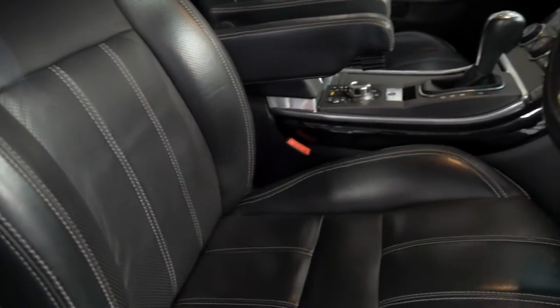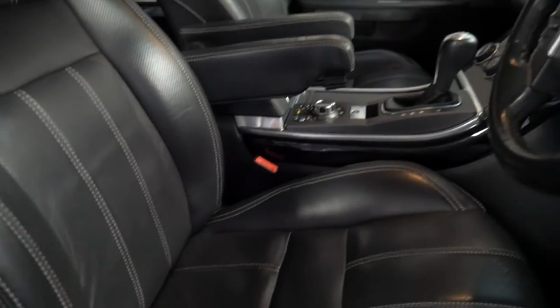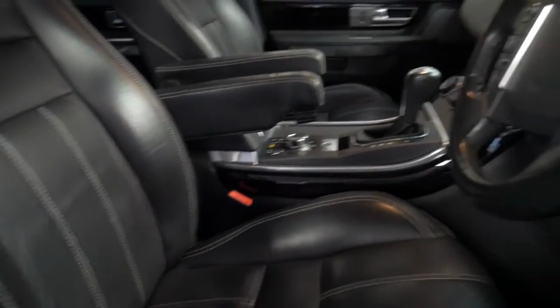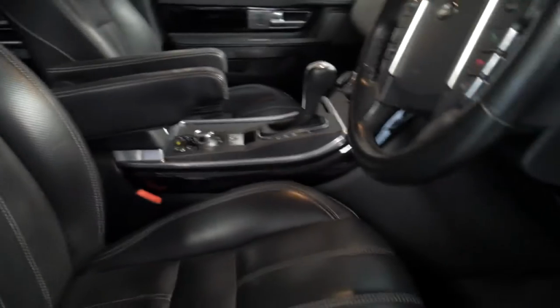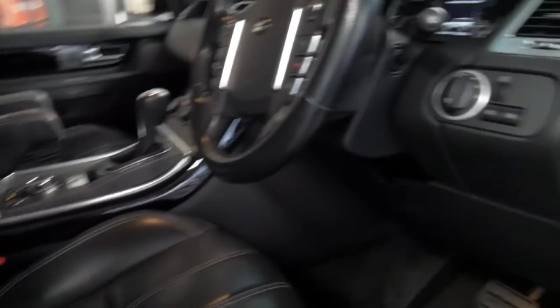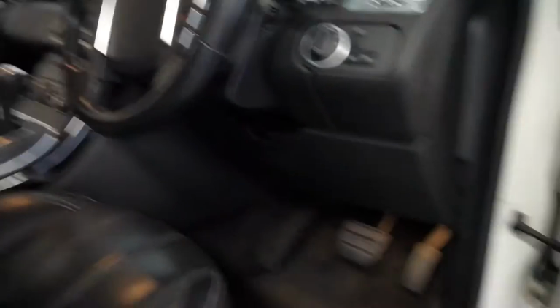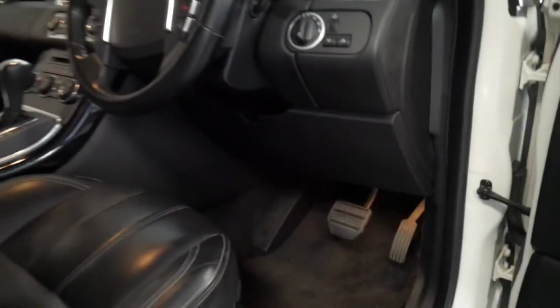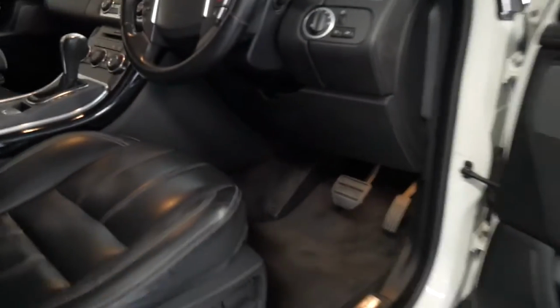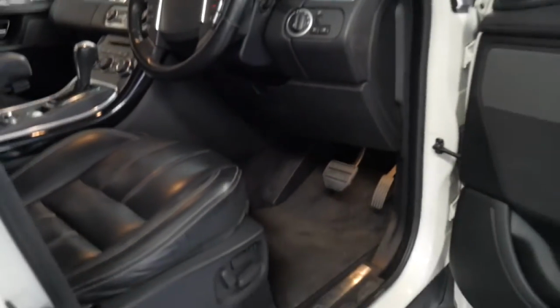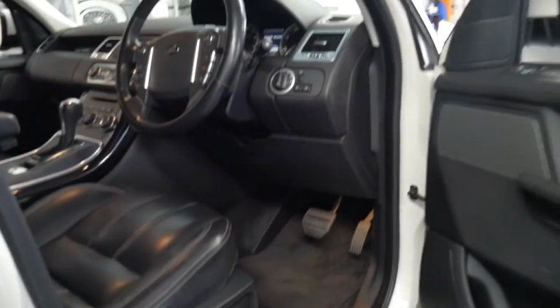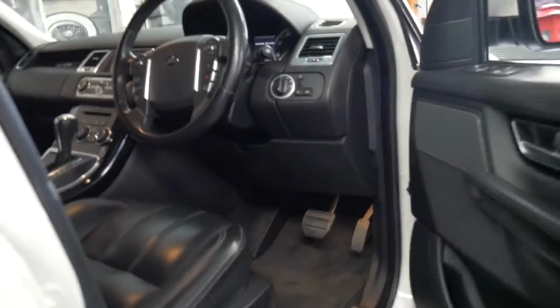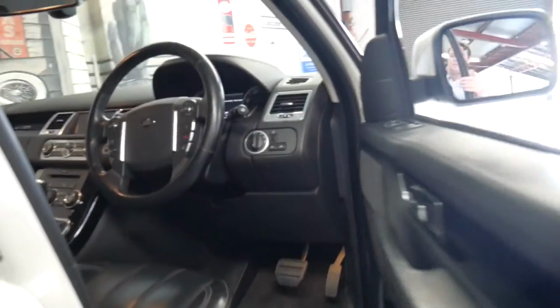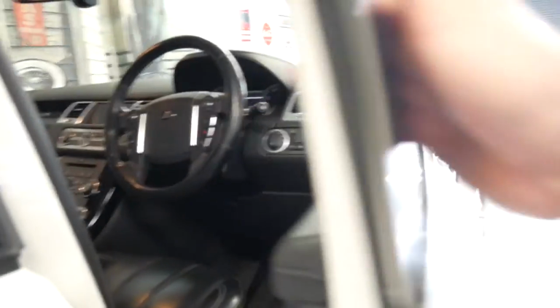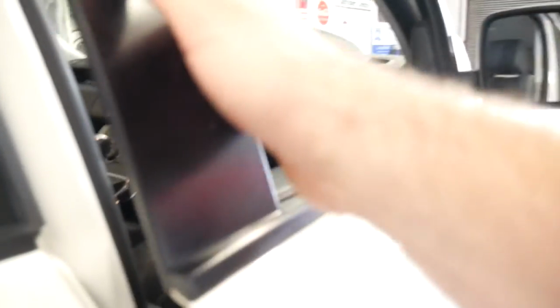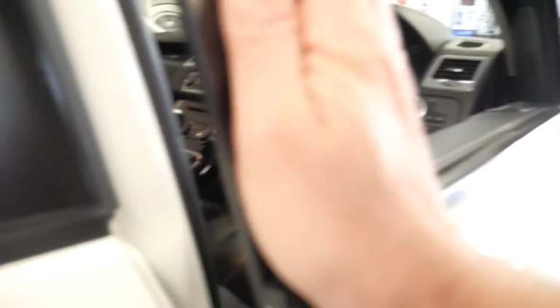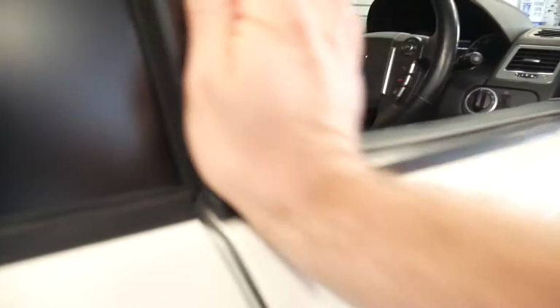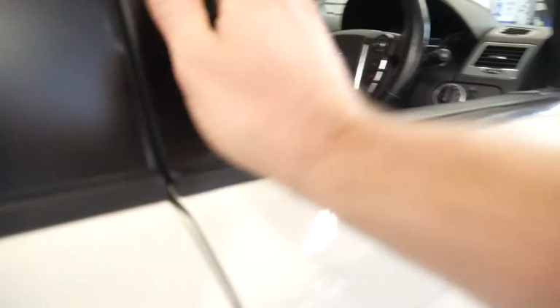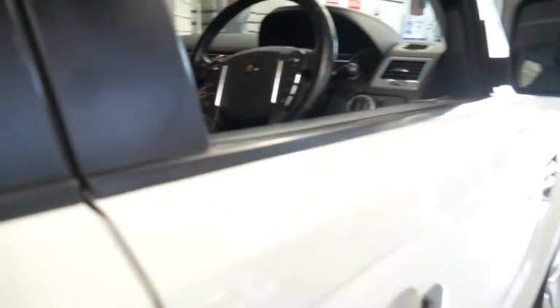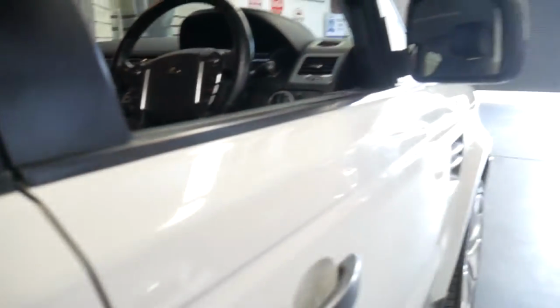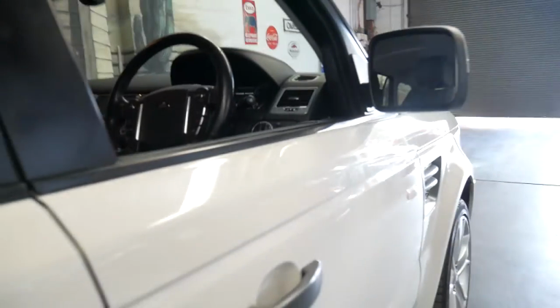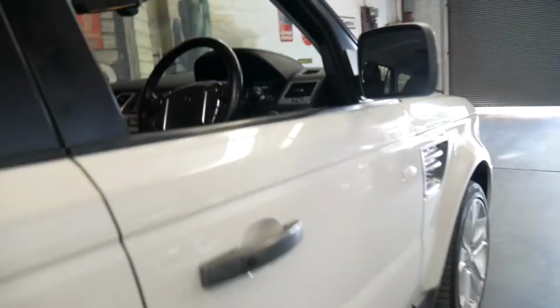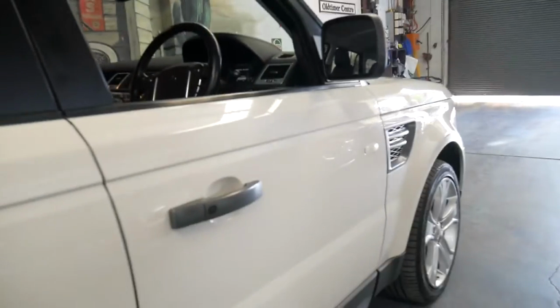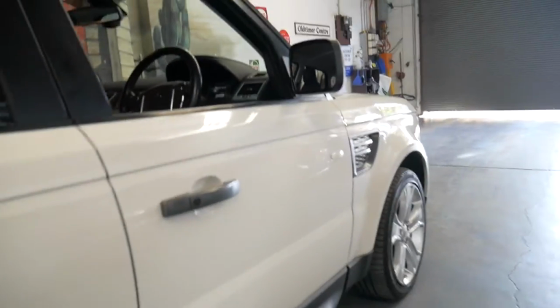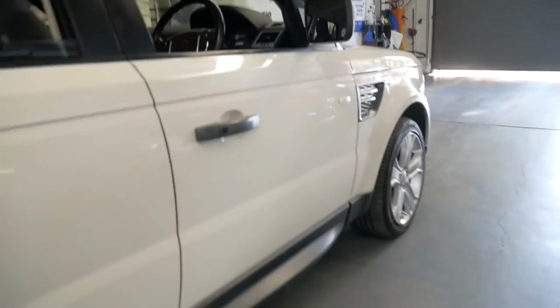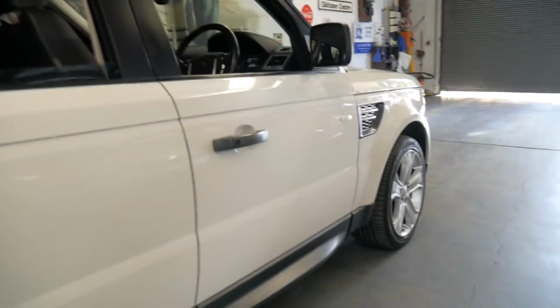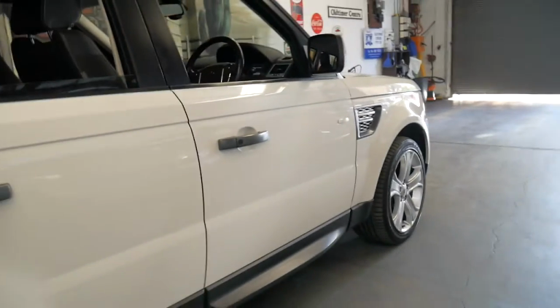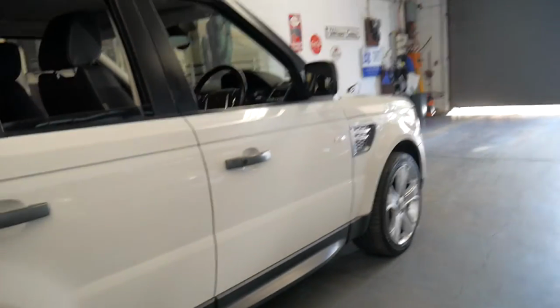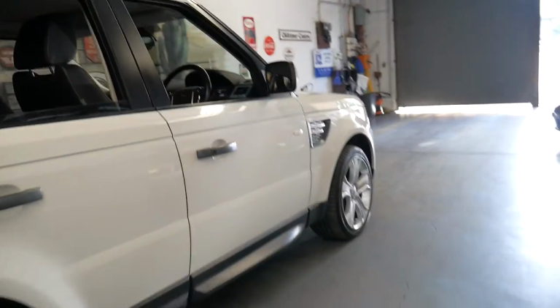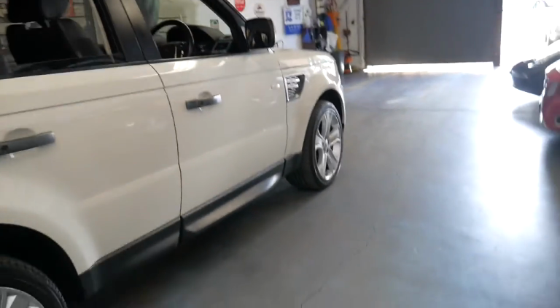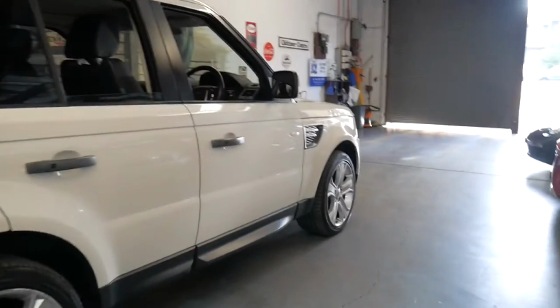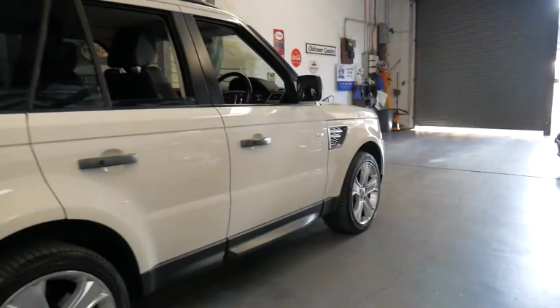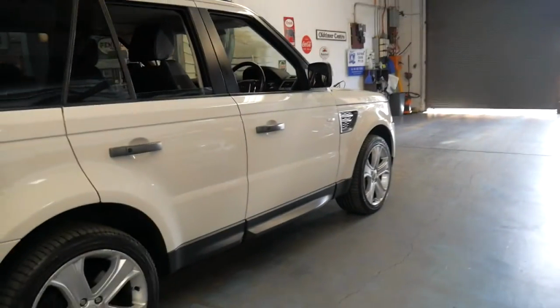The 5 litre V8 is very reliable and sounds fantastic. I think white with black interior is a very good colour combination to have.